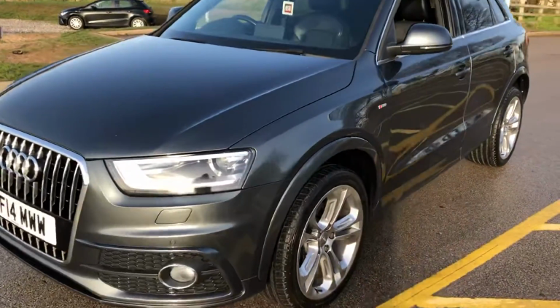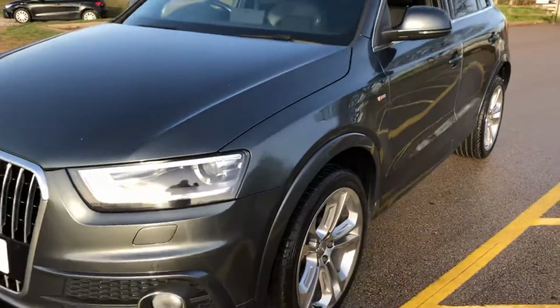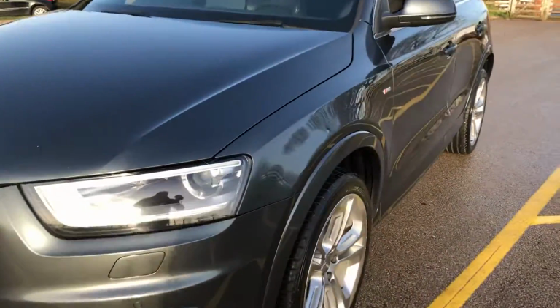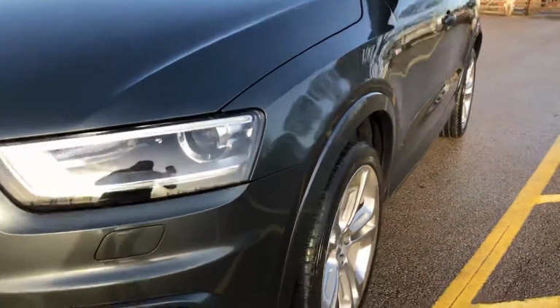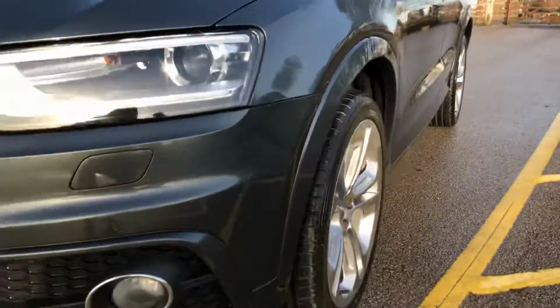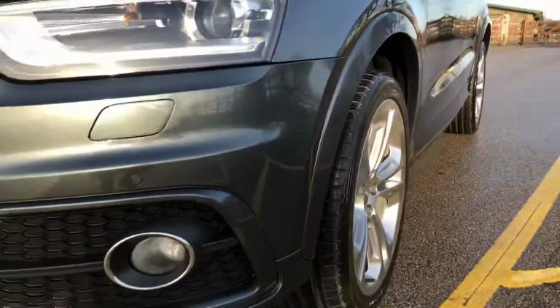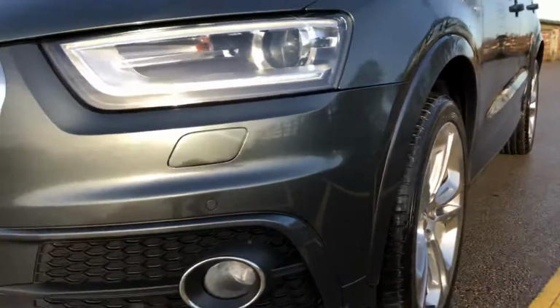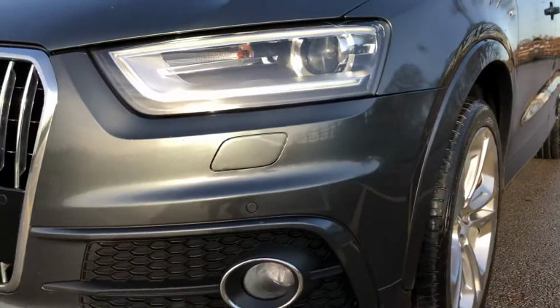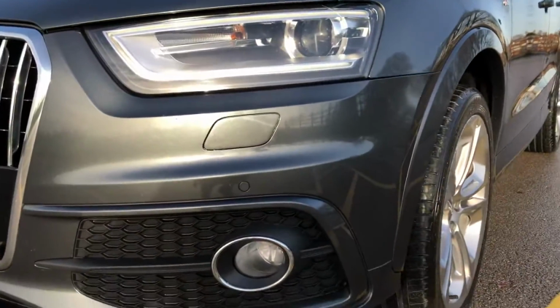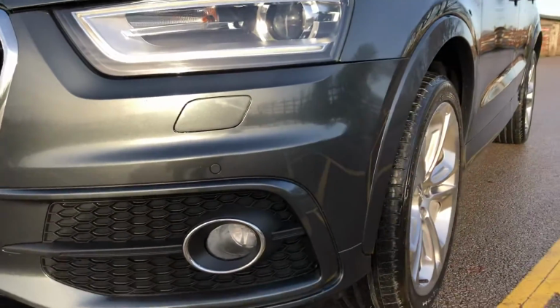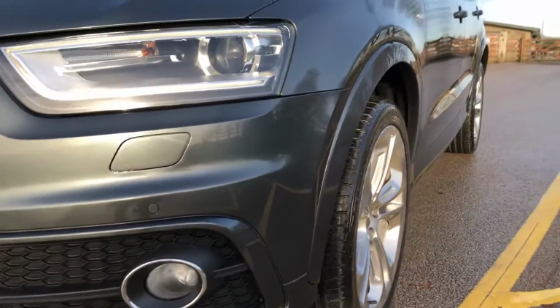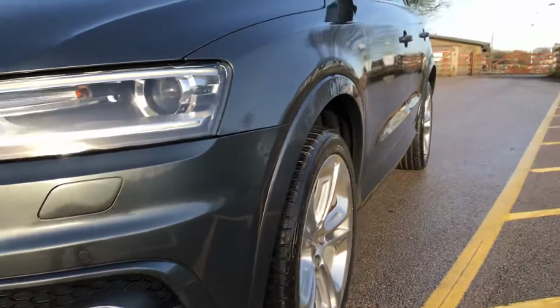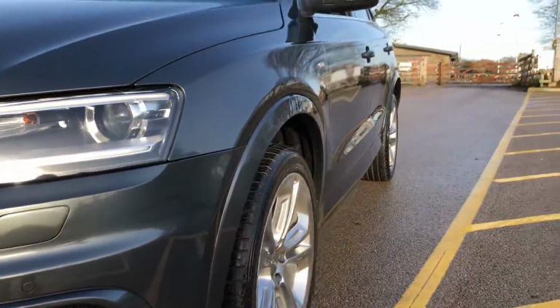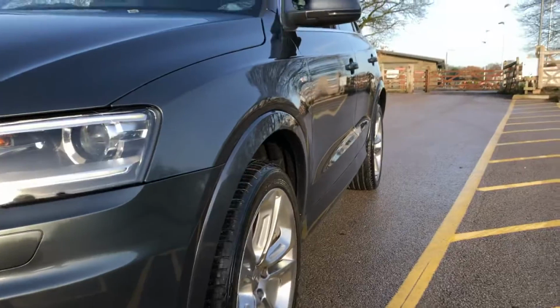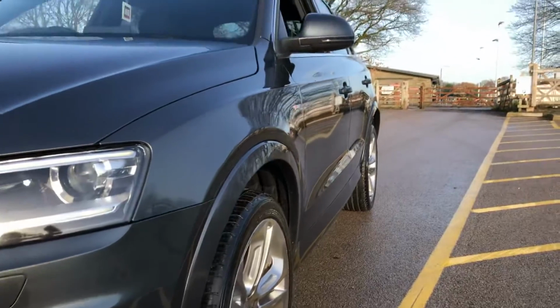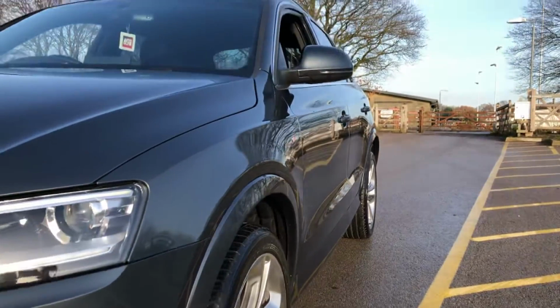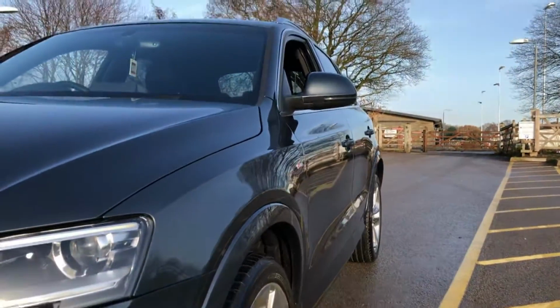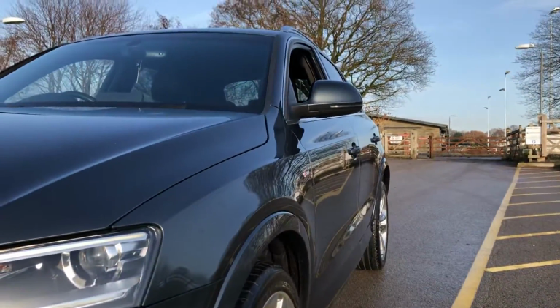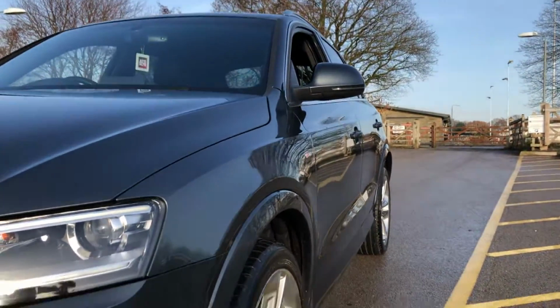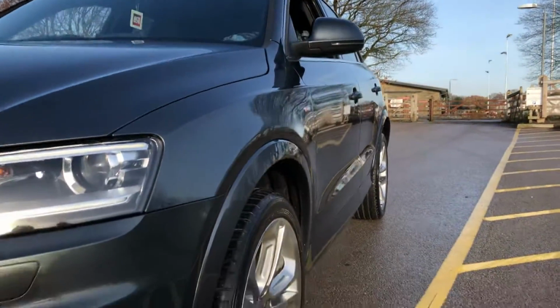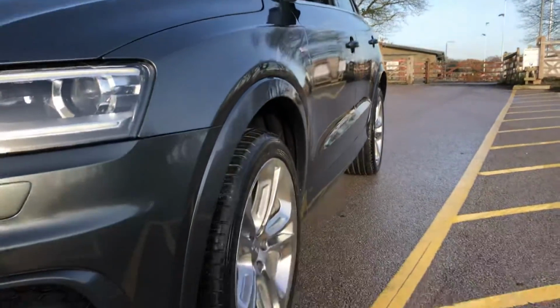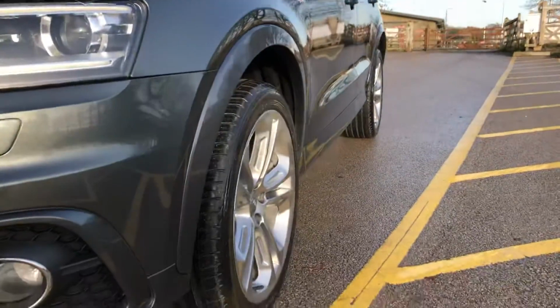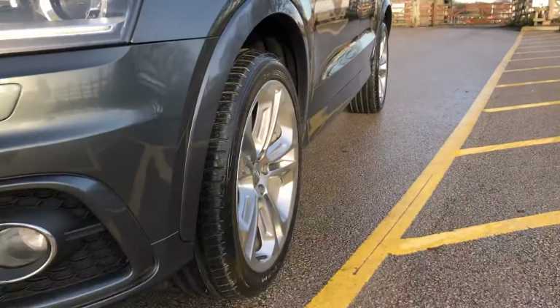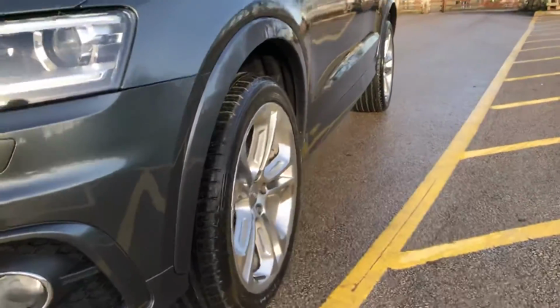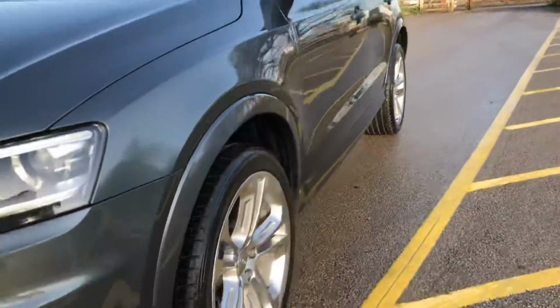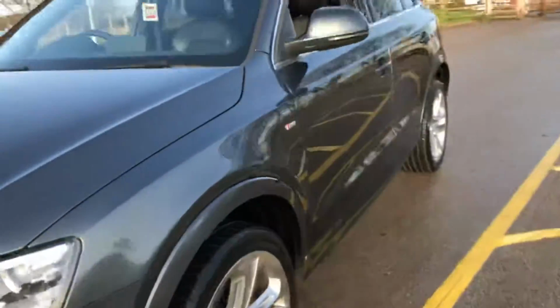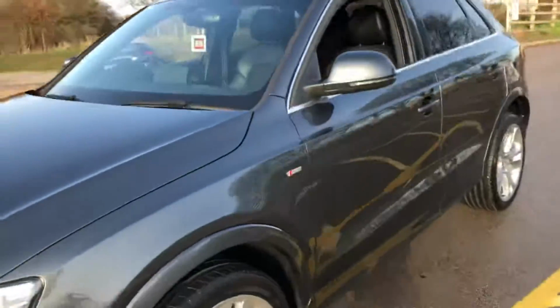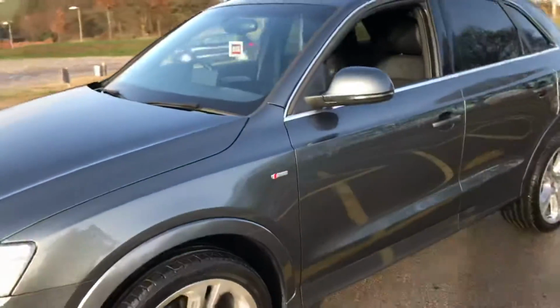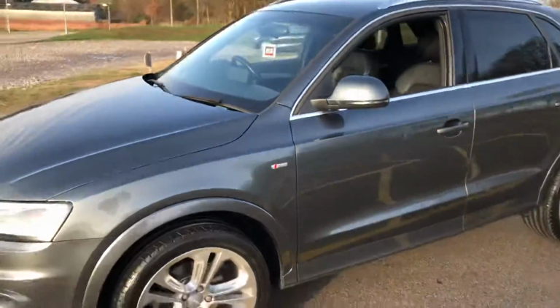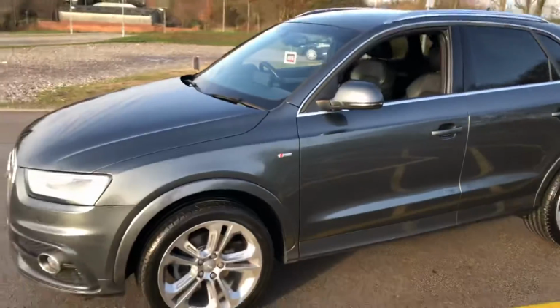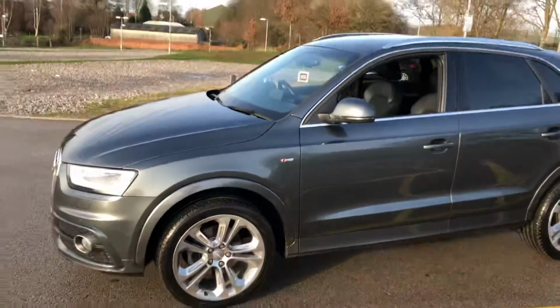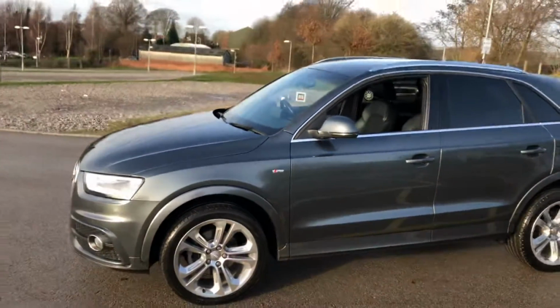The passenger side of the vehicle is free from any big dents, scratches or marks all the way down the side of the car. This car has been polished, detailed, and is ready to drive away — it is in superb condition all around.